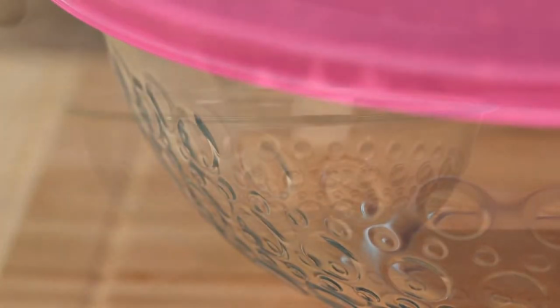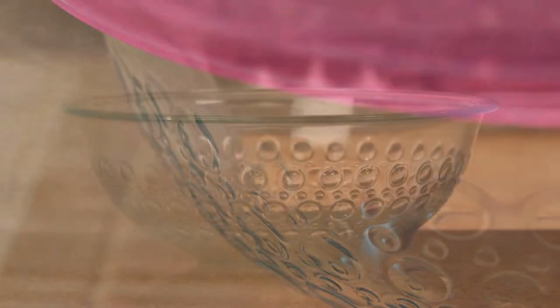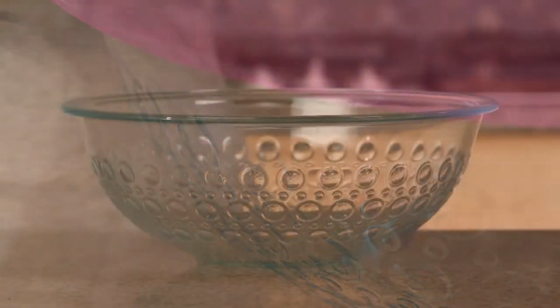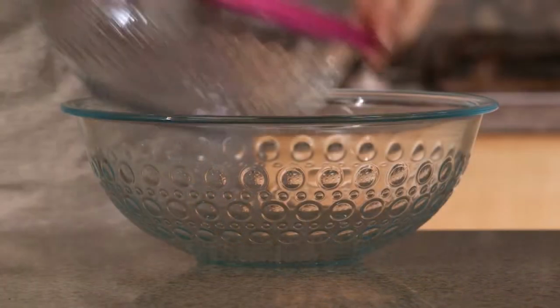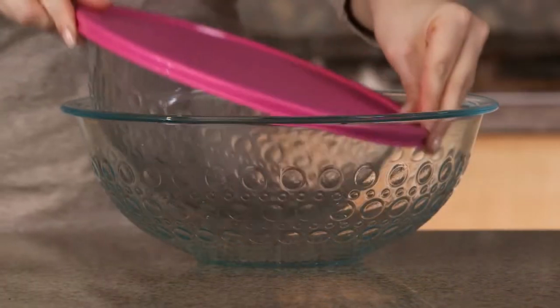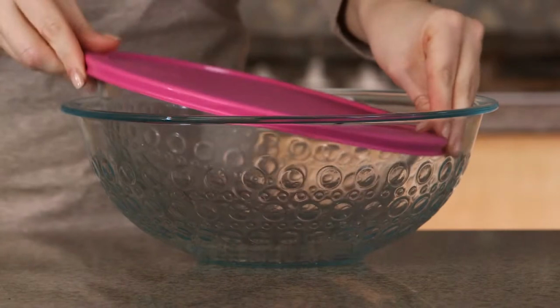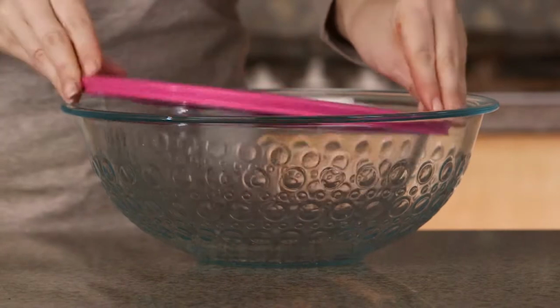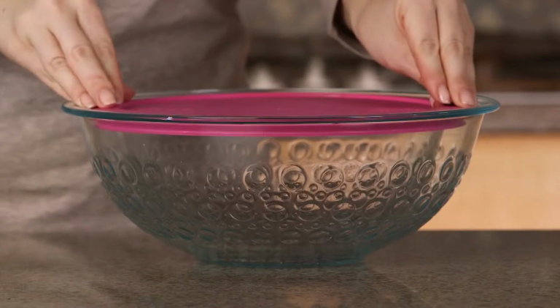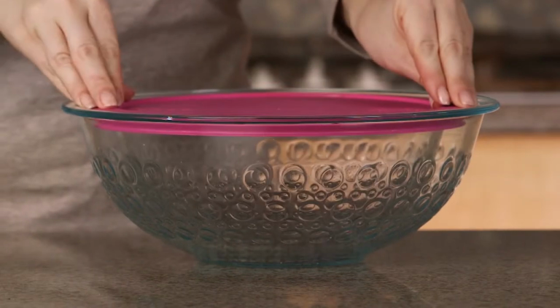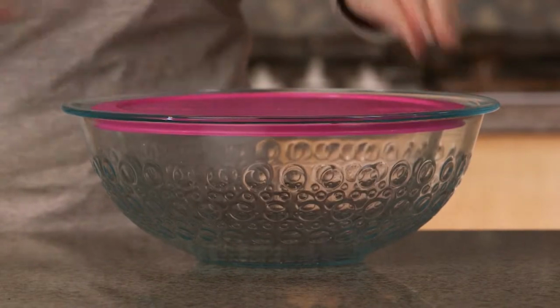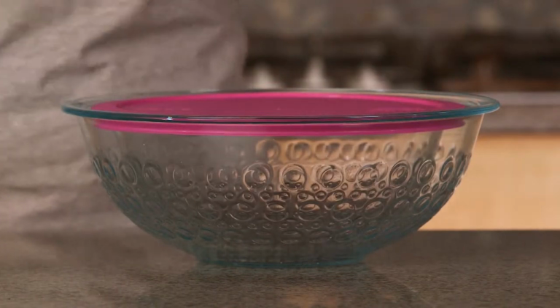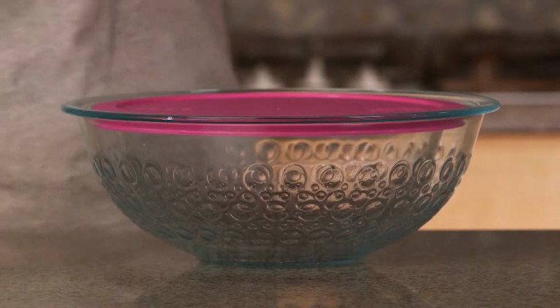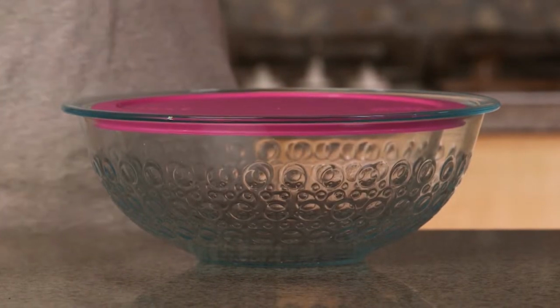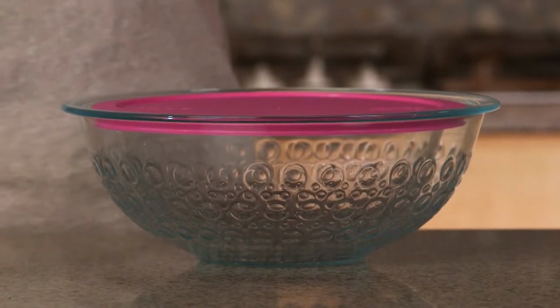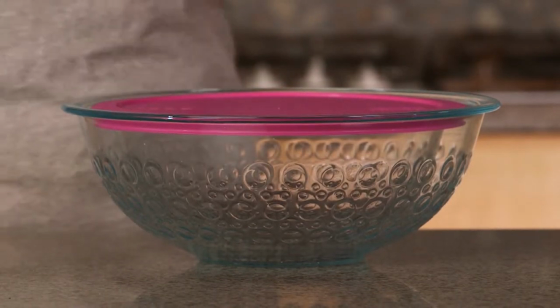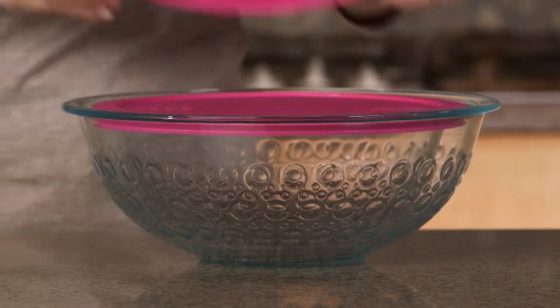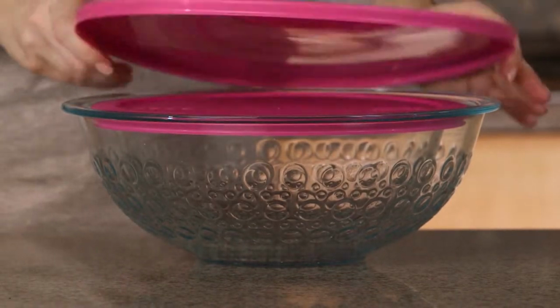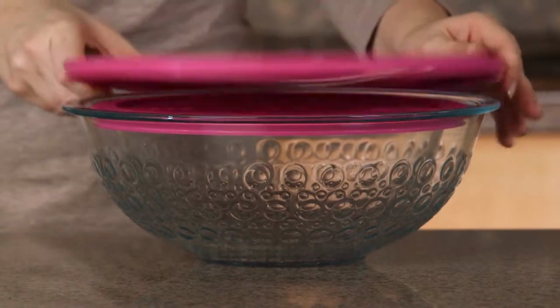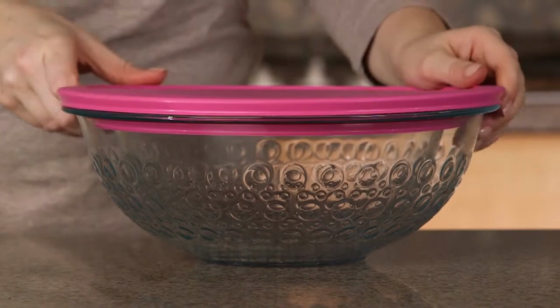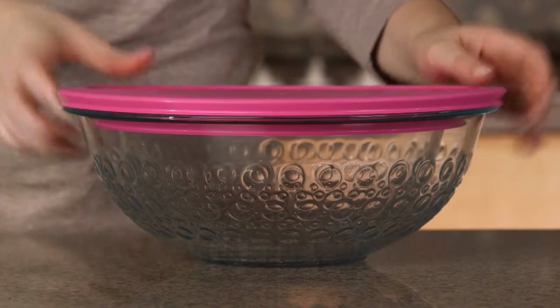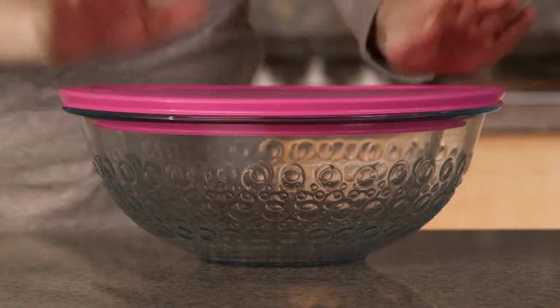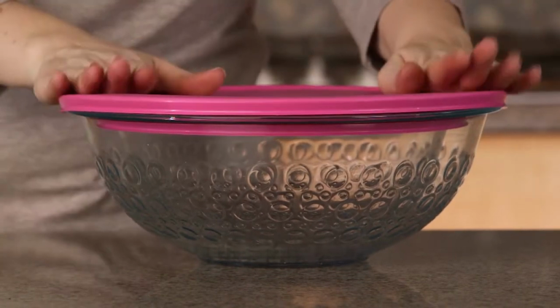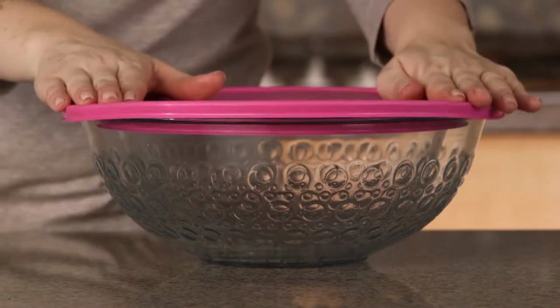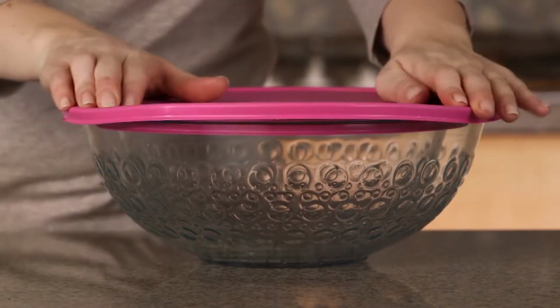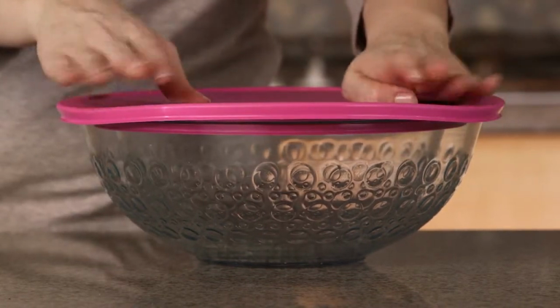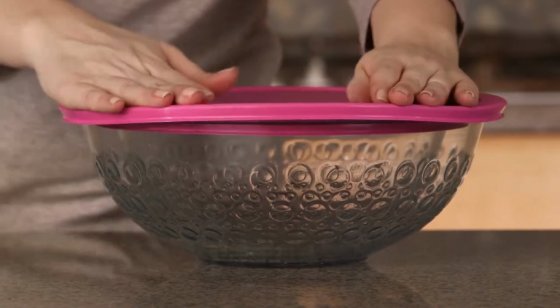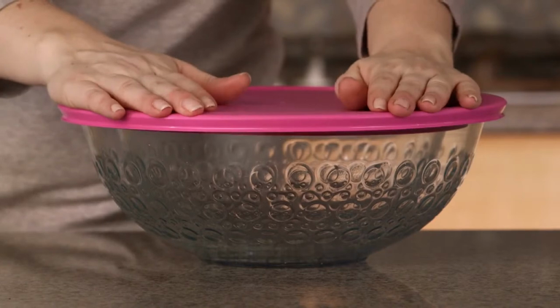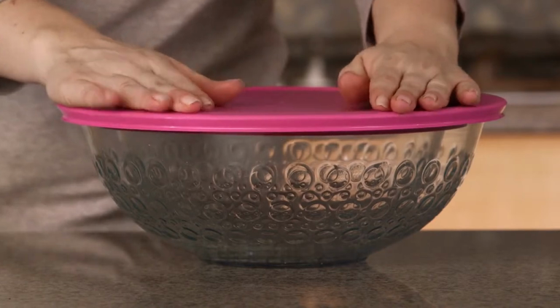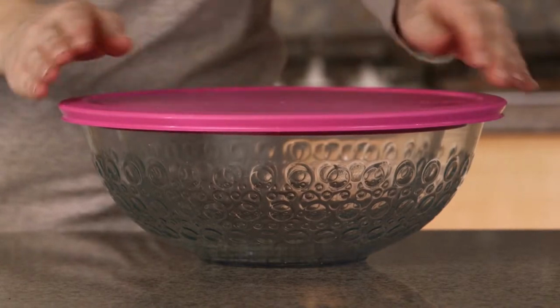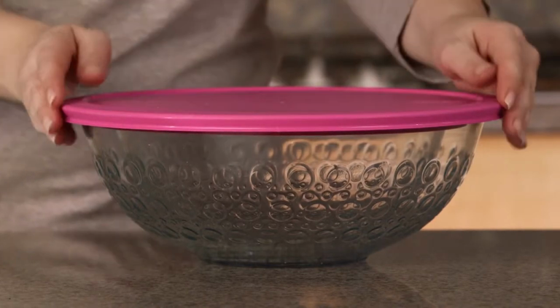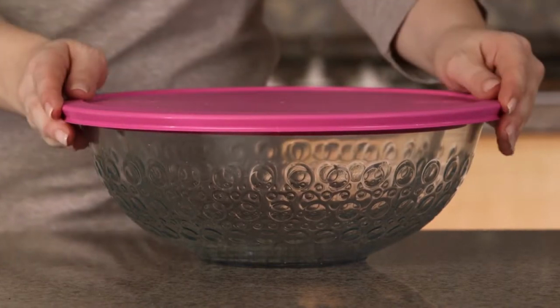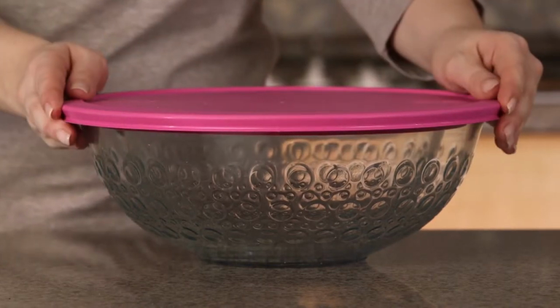Pyrex Textured Mixing Bowls are available in 2.5 and 4 quart sizes and help save space when nested together.